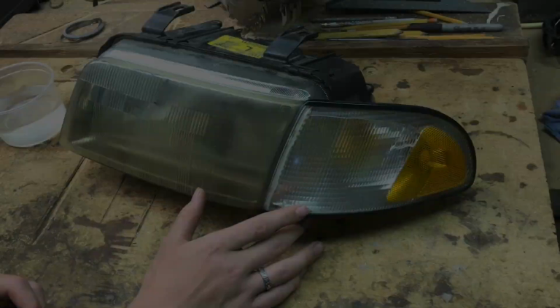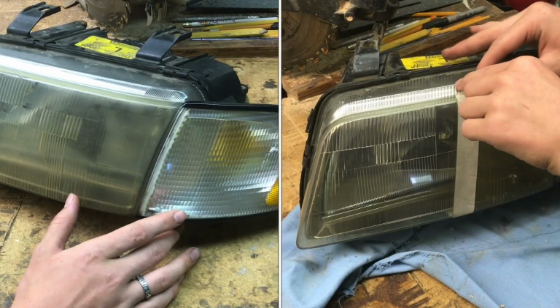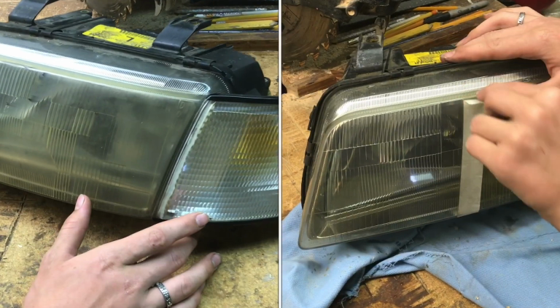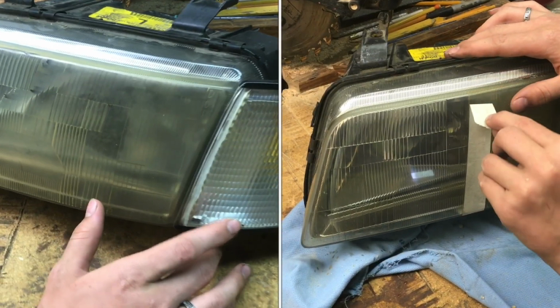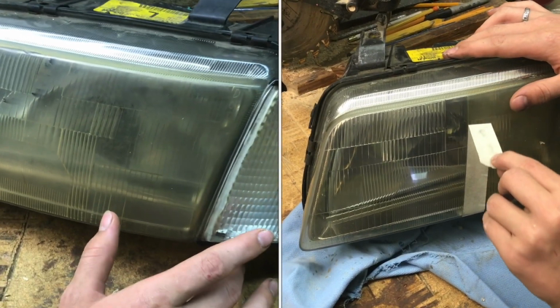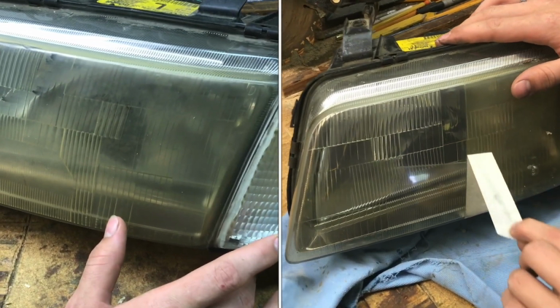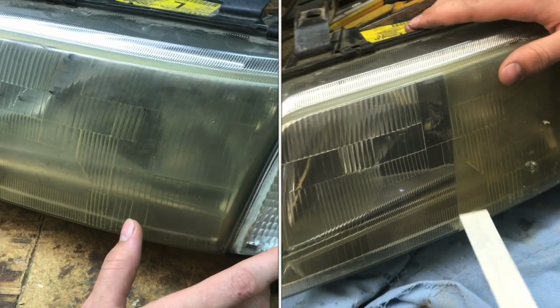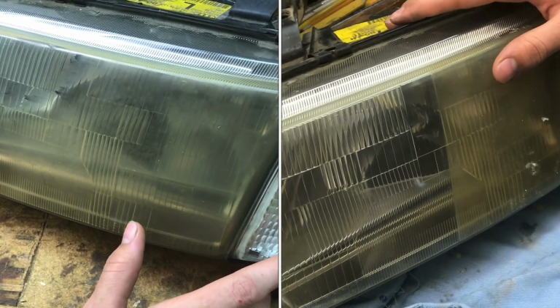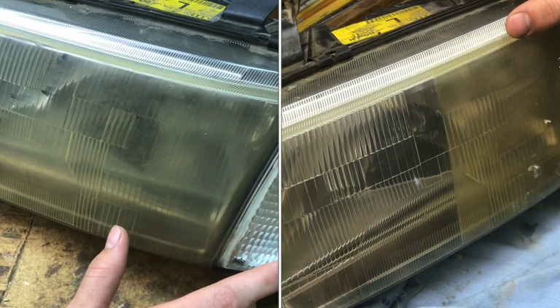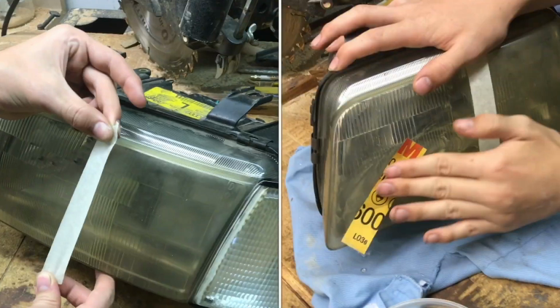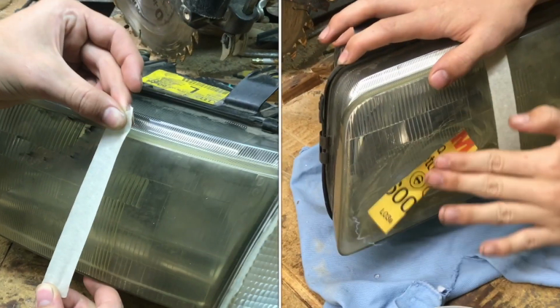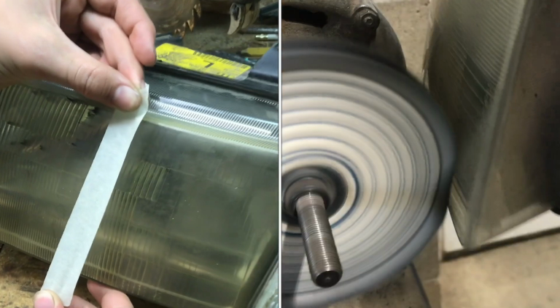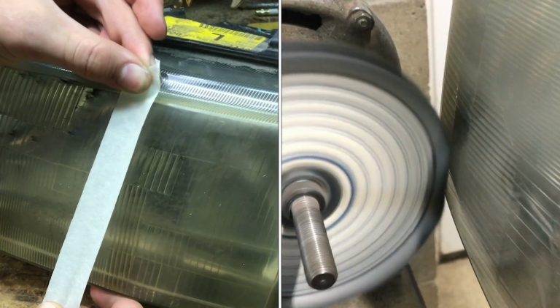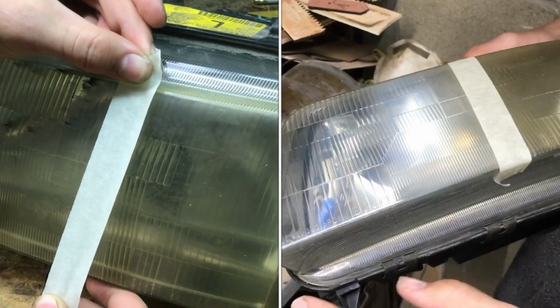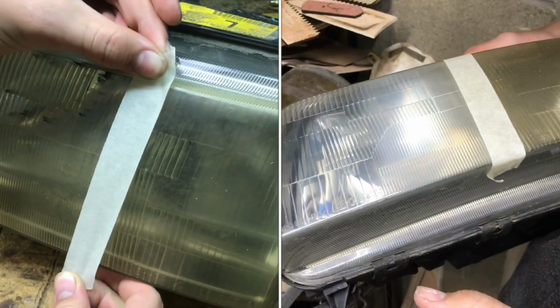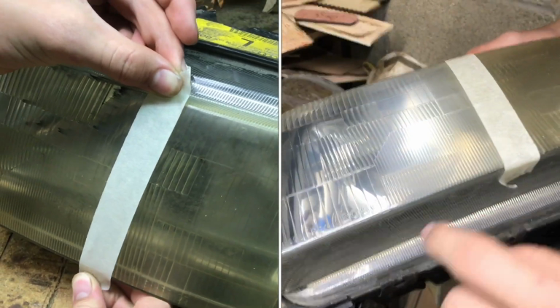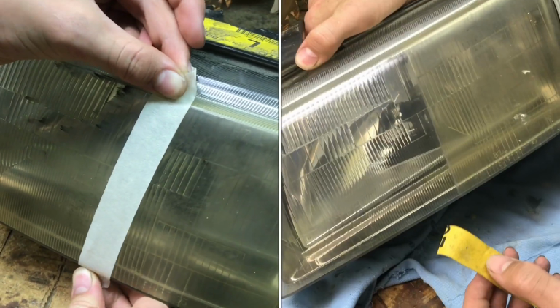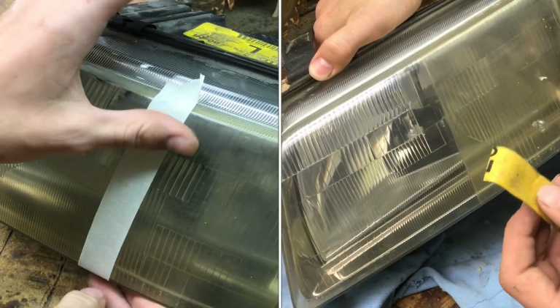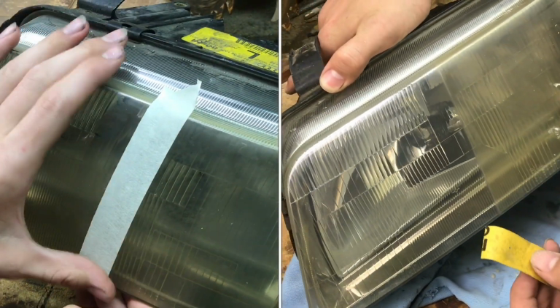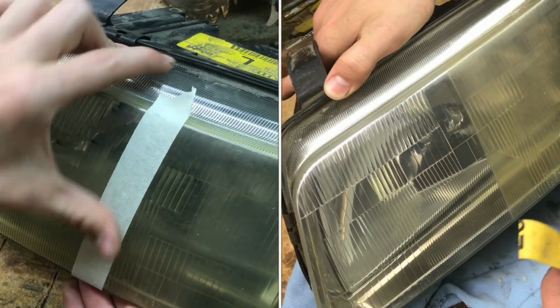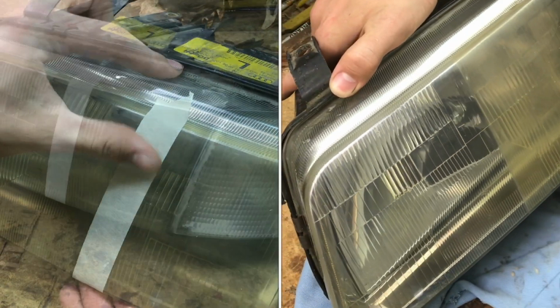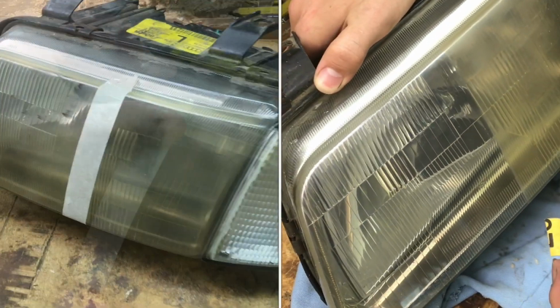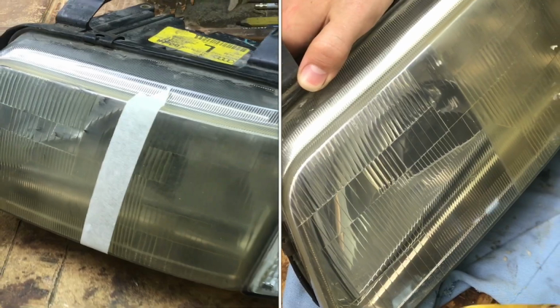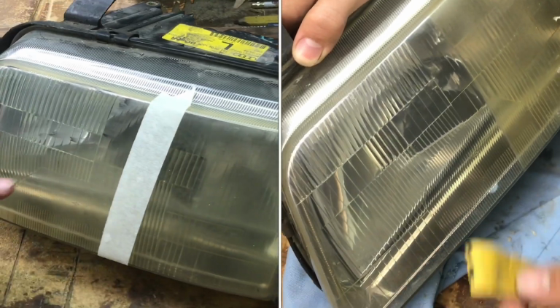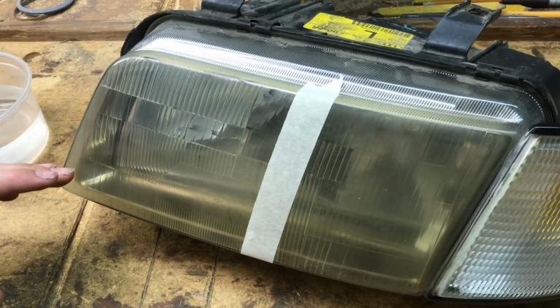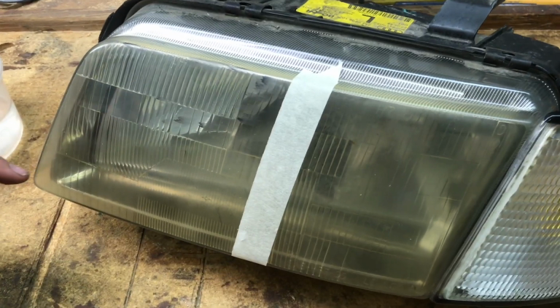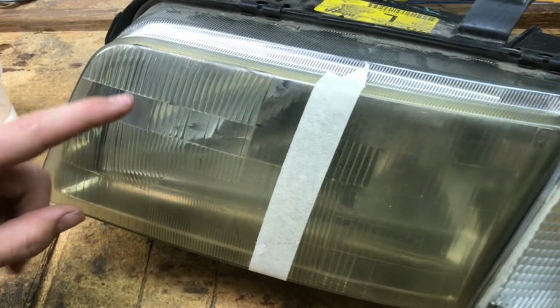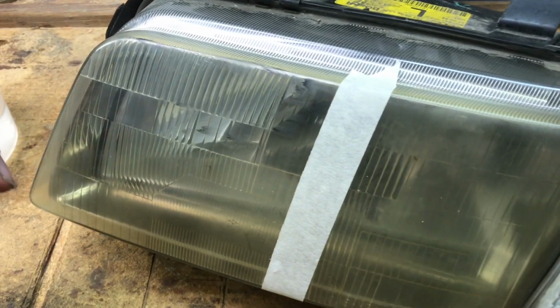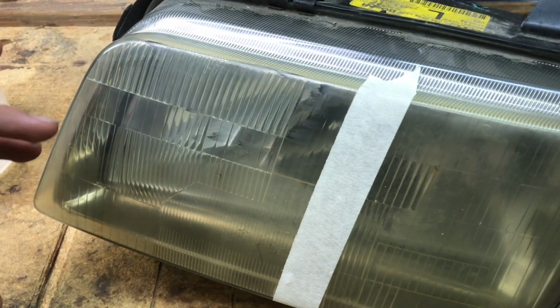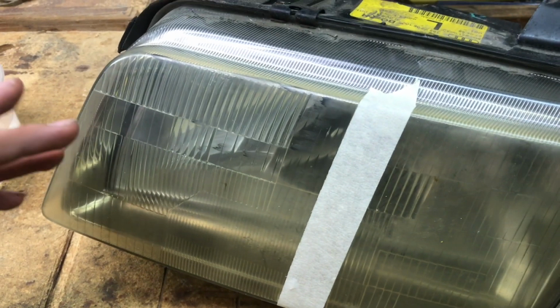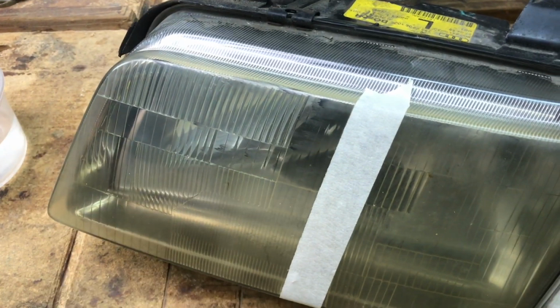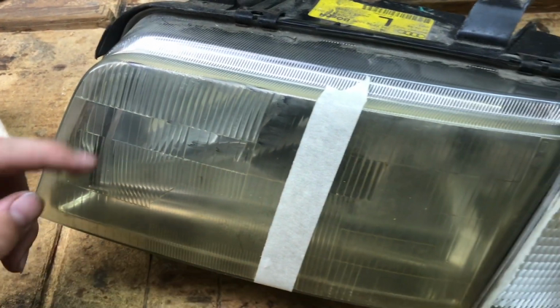These headlights are in bad shape and in this video I'm going to show you how to make them crystal clear again. I'm only going to mark half of this so we can see the difference between it polished and before it was polished. I started polishing out this side already and you can even hear the difference between the smooth side and the rough side.